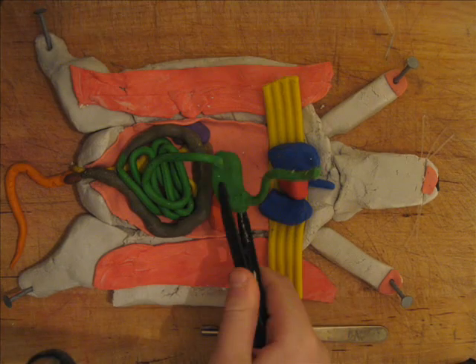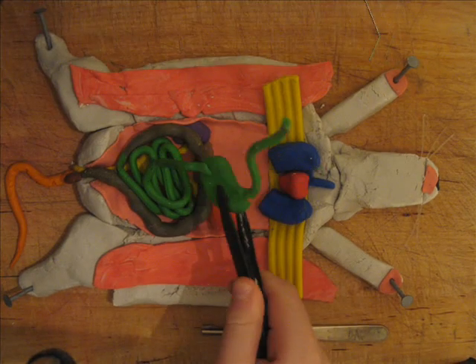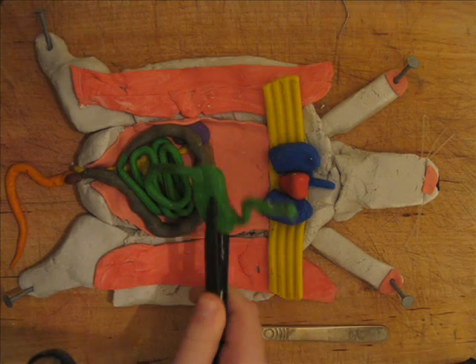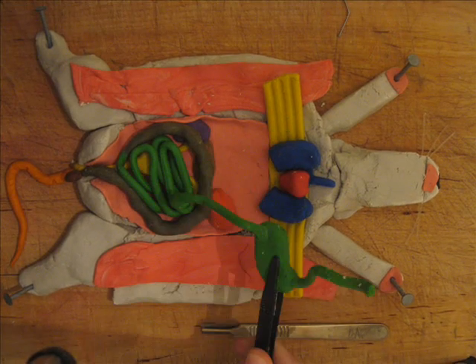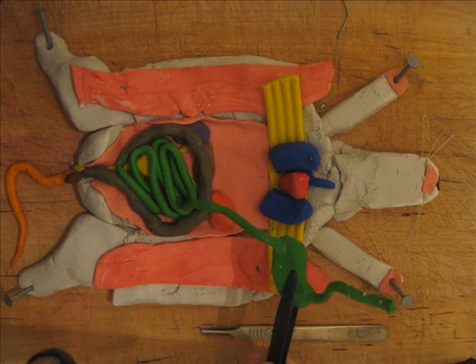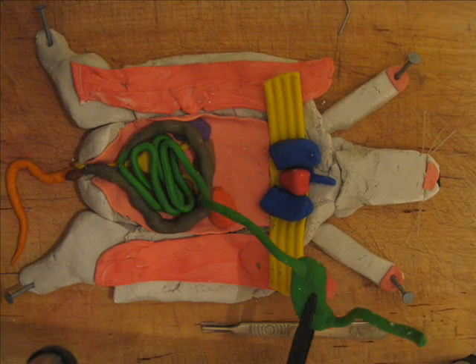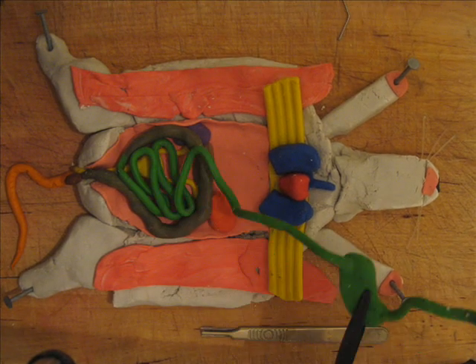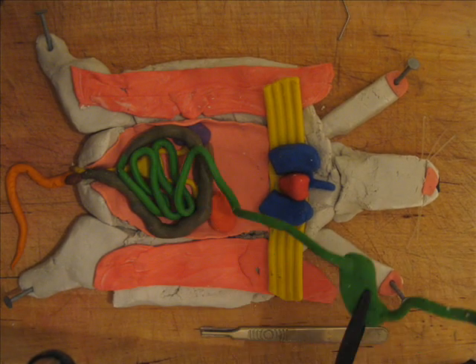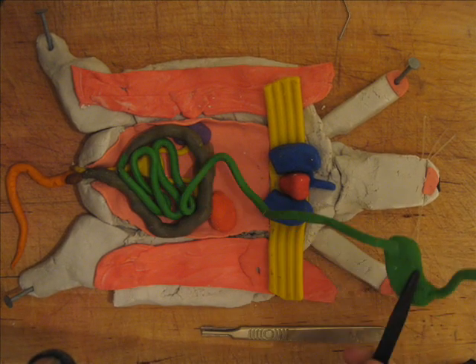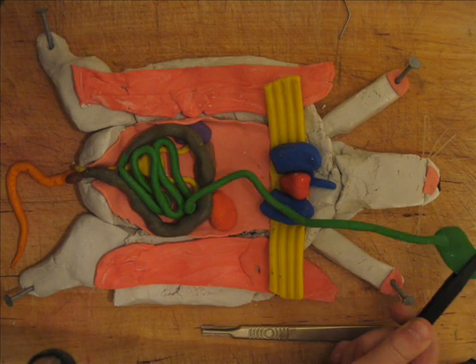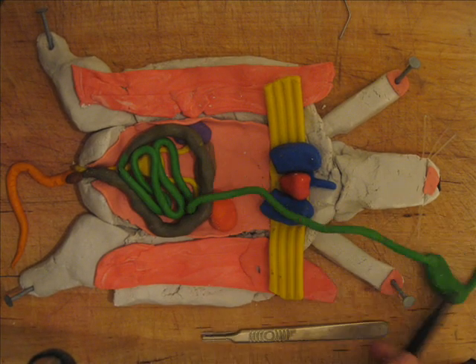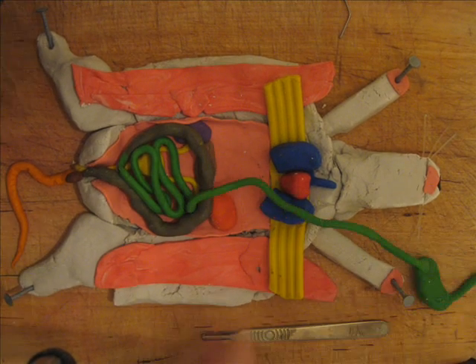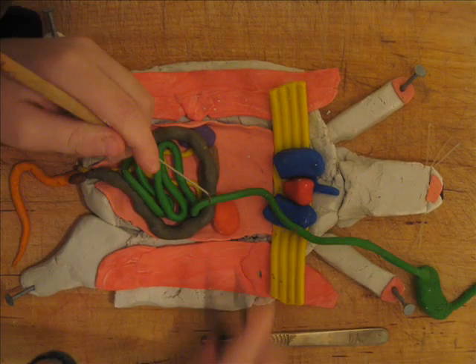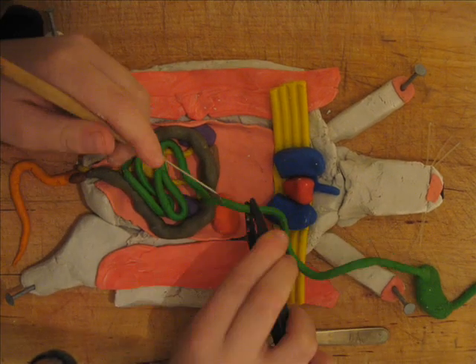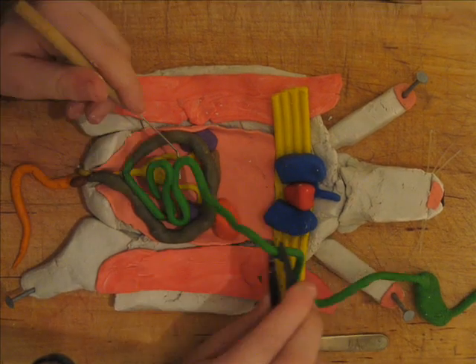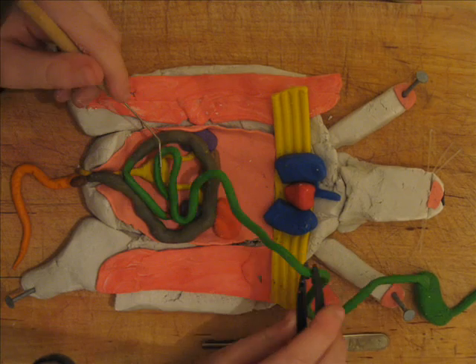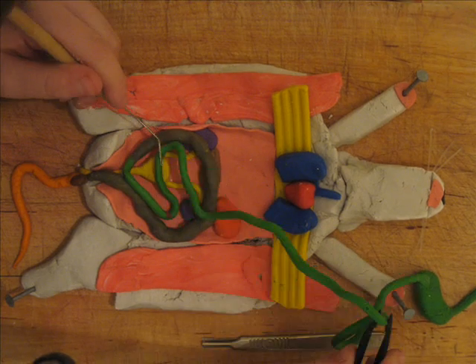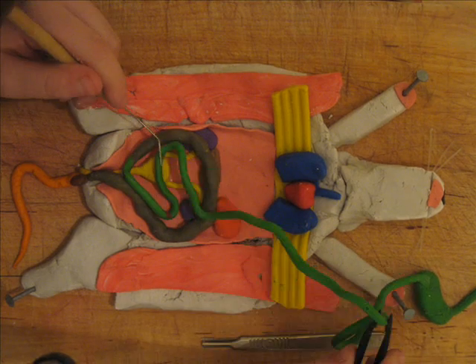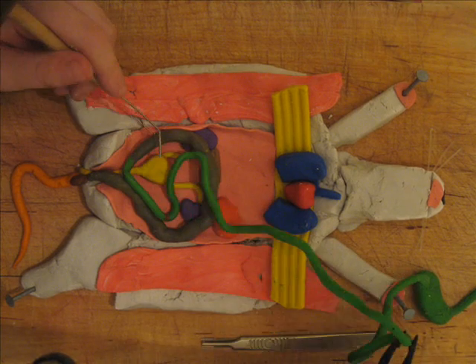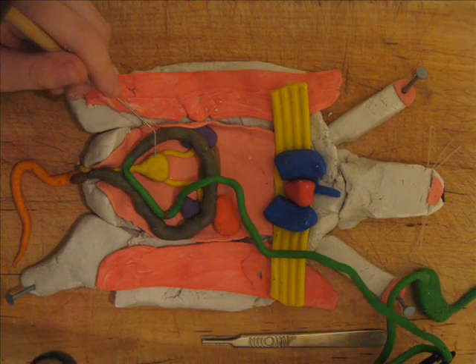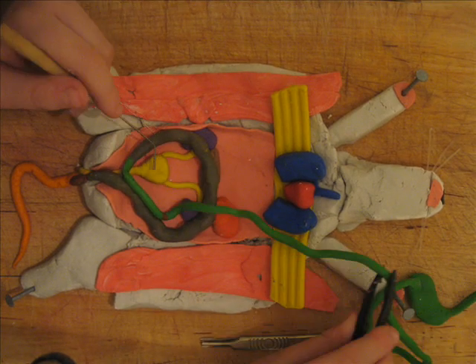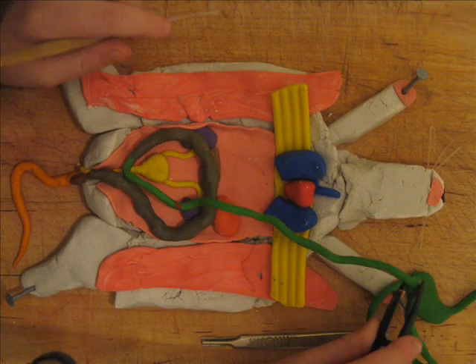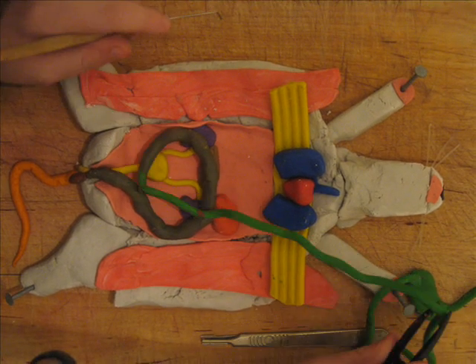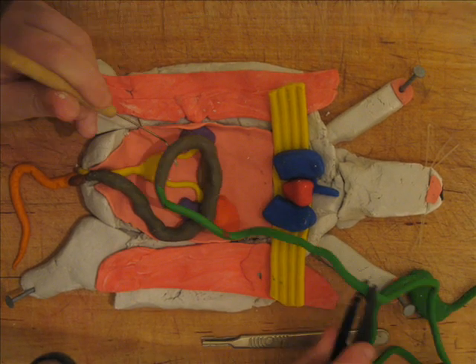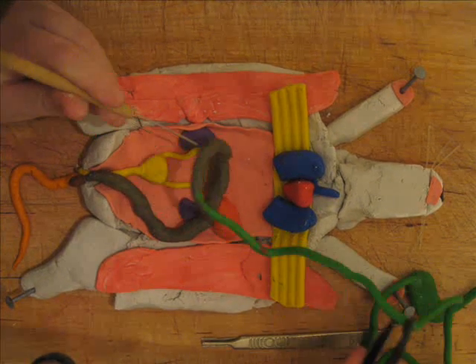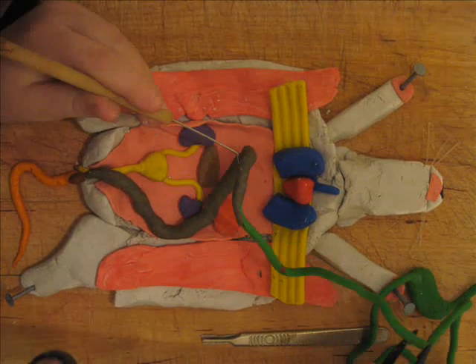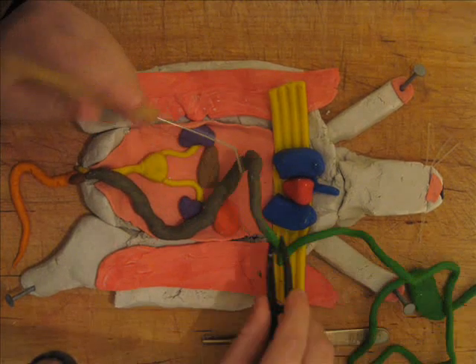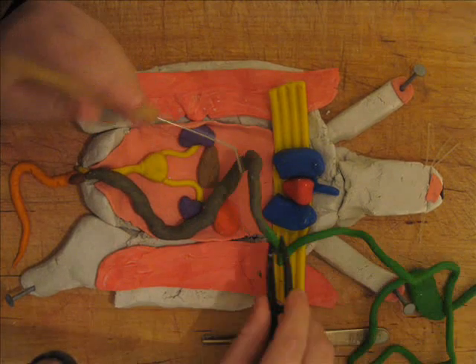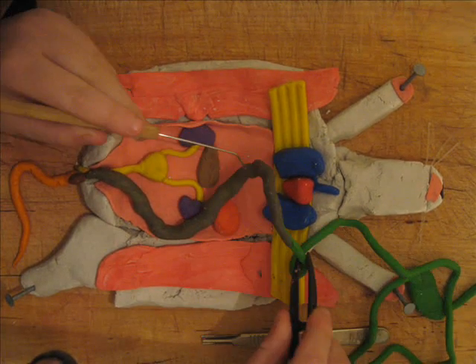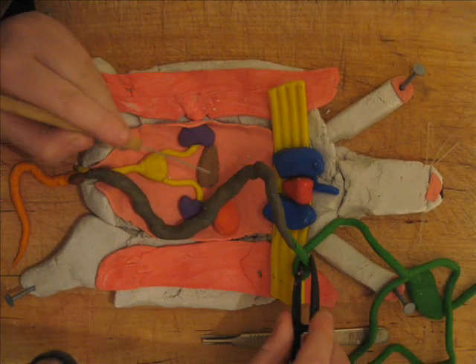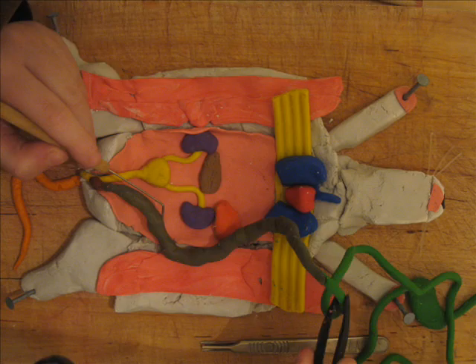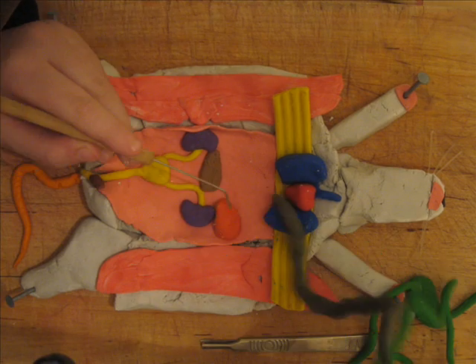And now we have the esophagus and the stomach leading down to the small intestine. The small intestine is very long for the rat to digest all the rat food, and then it leads on to the large intestine.